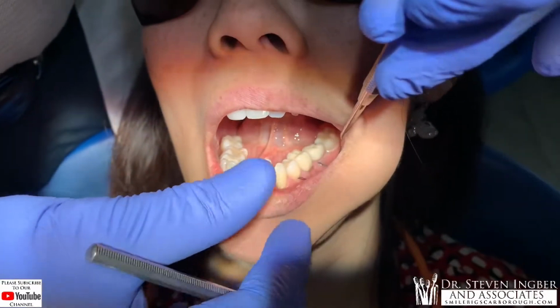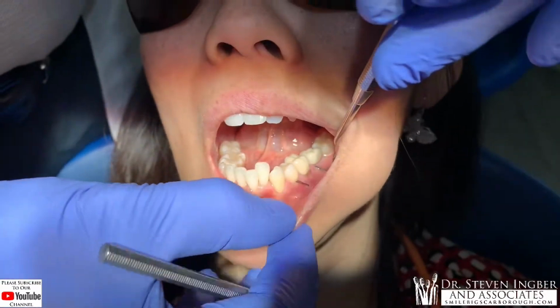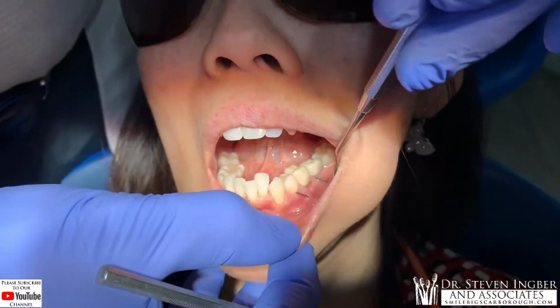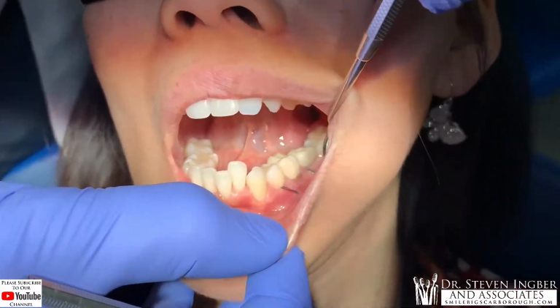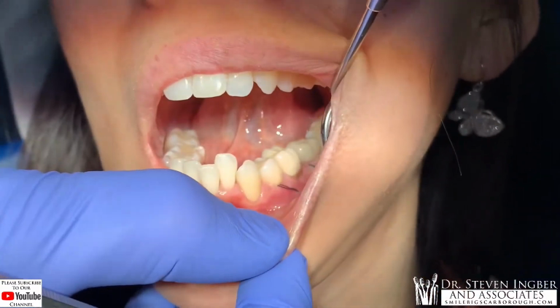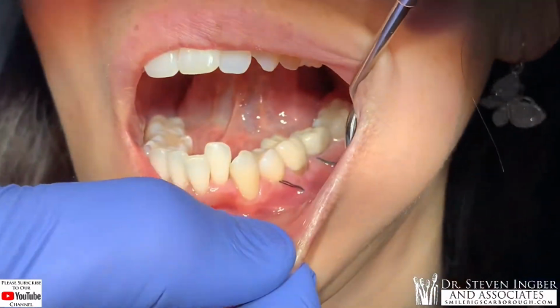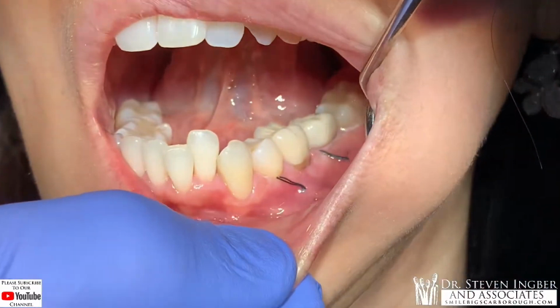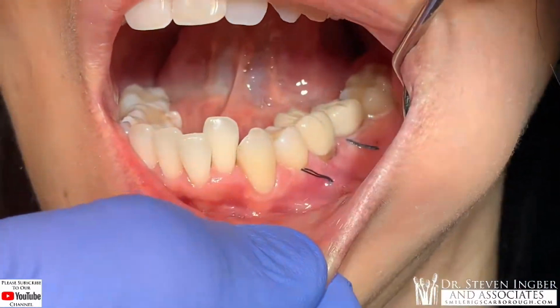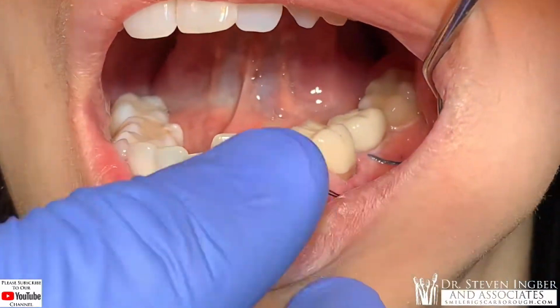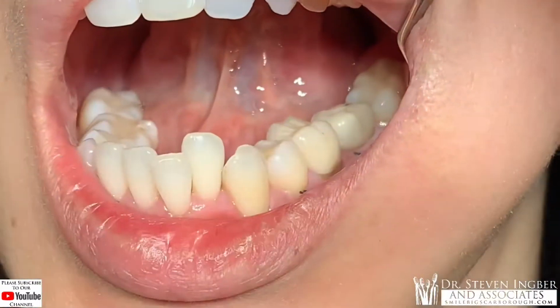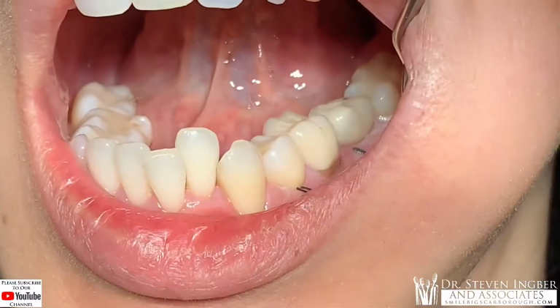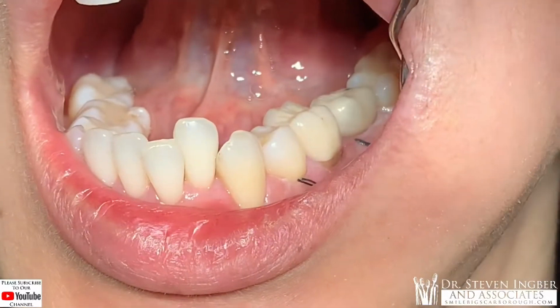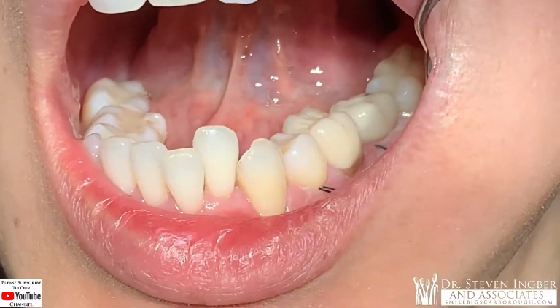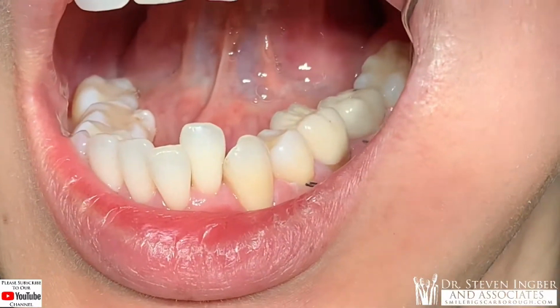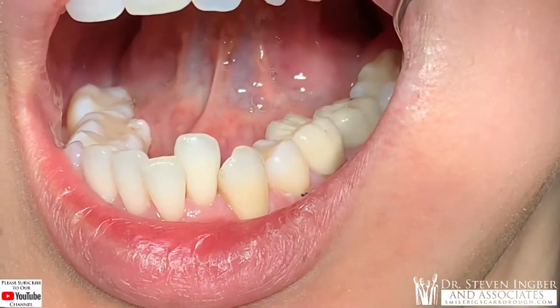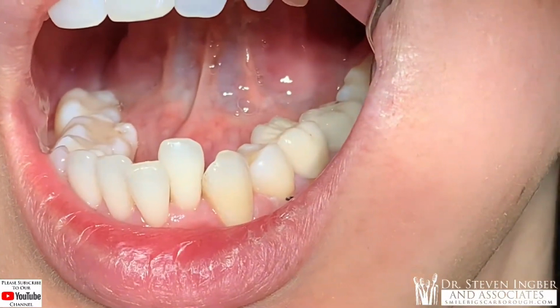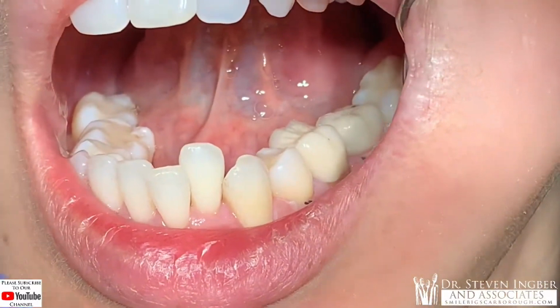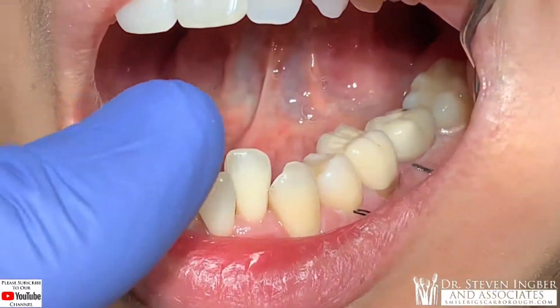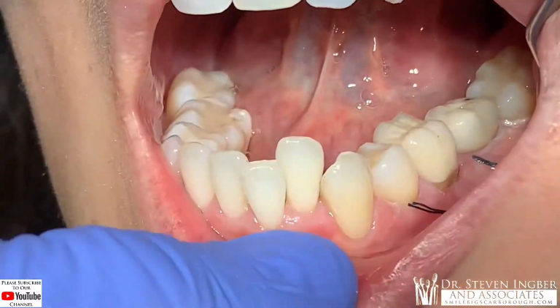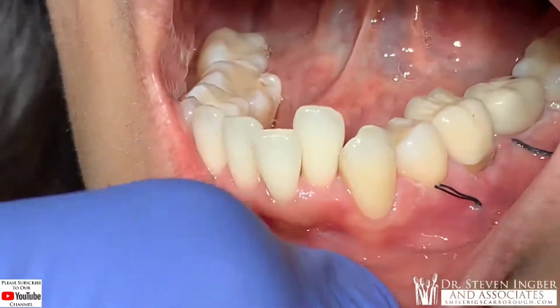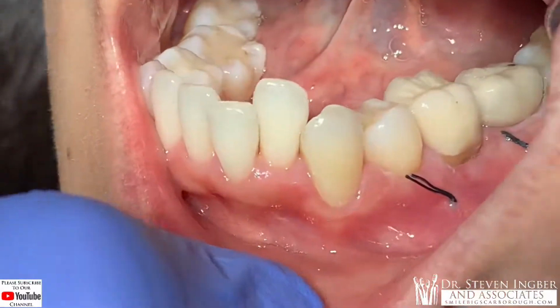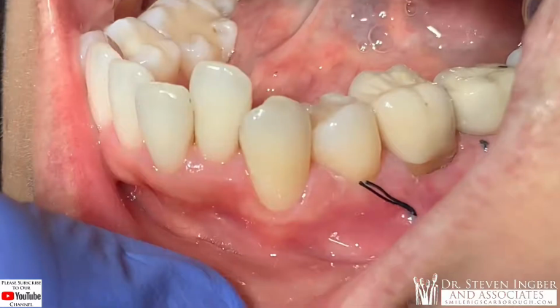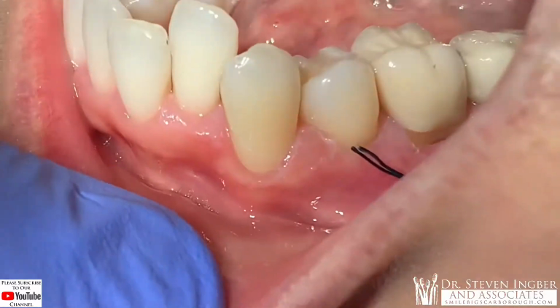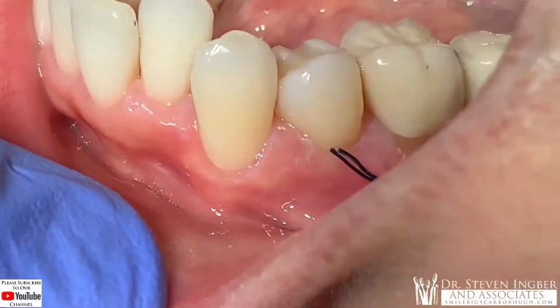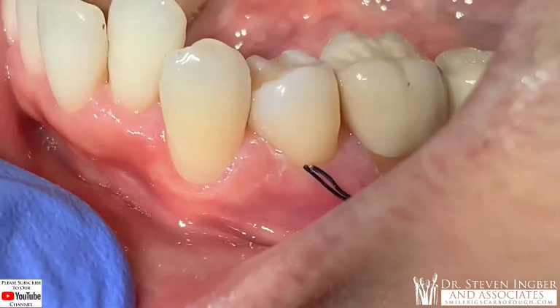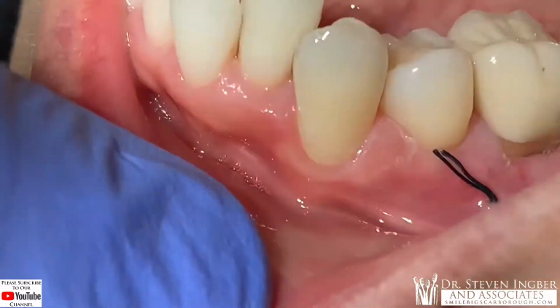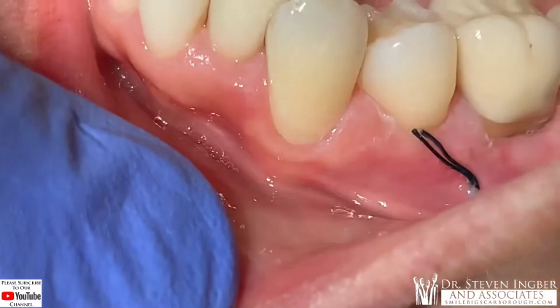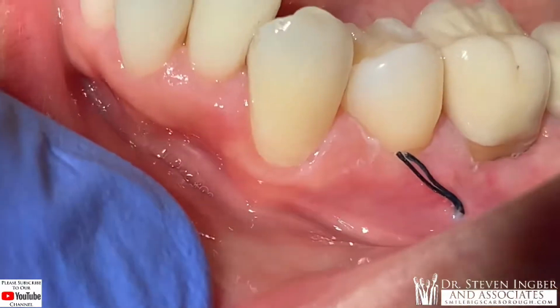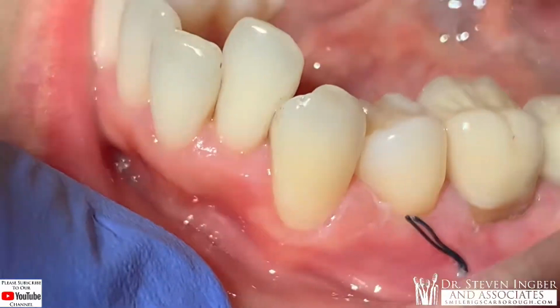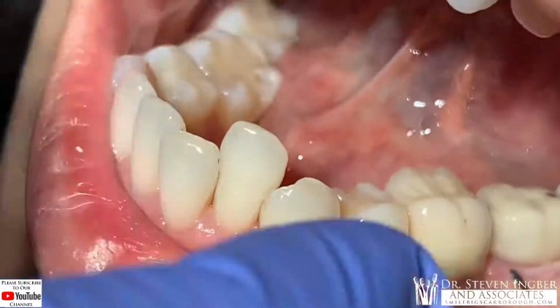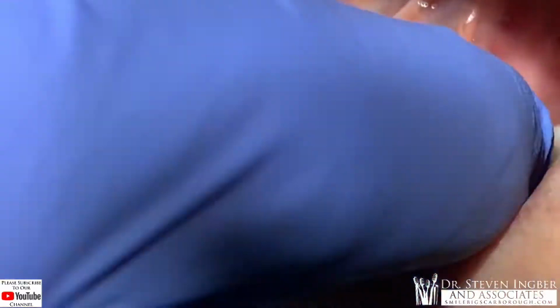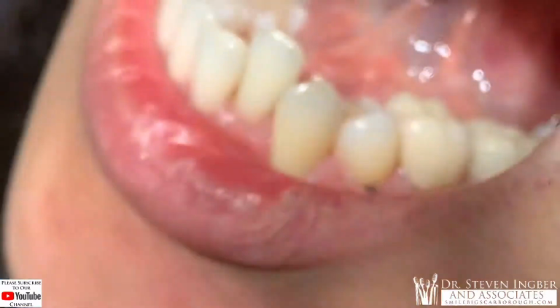Today we have Desiree in the chair, and believe it or not, this is one week of healing after a huge surgery that I did last week. It's a root repair surgery. There was a crack in the root on this tooth here.